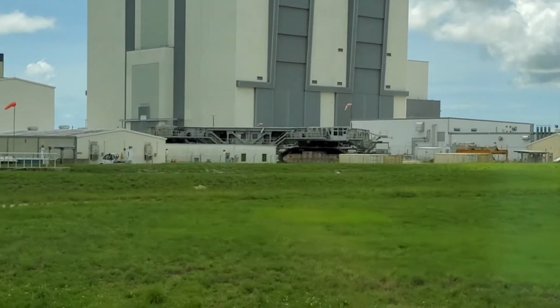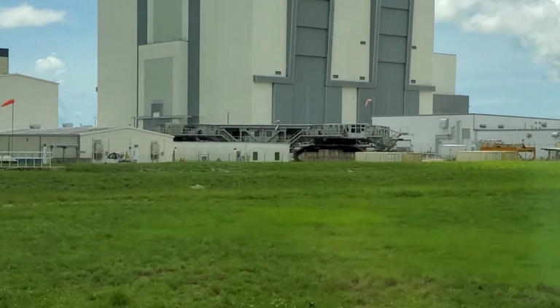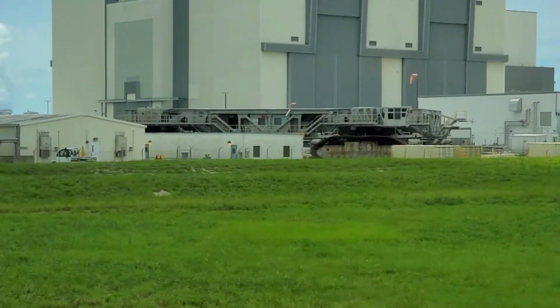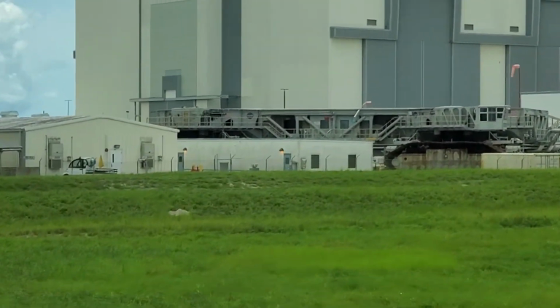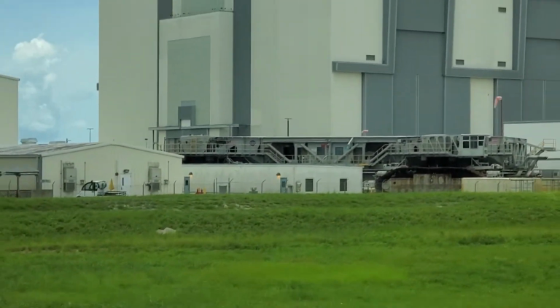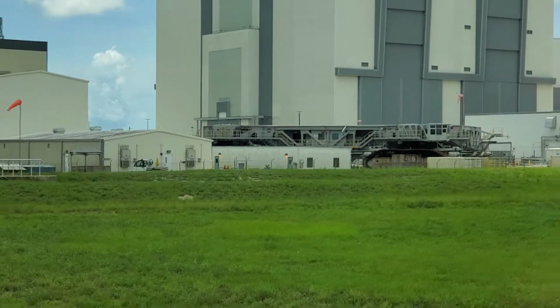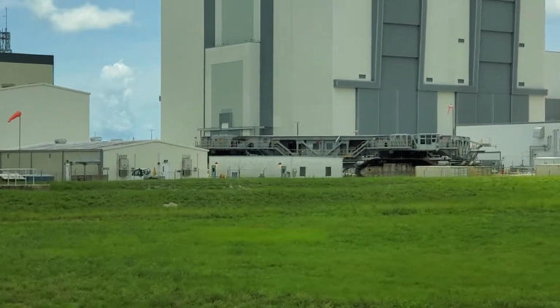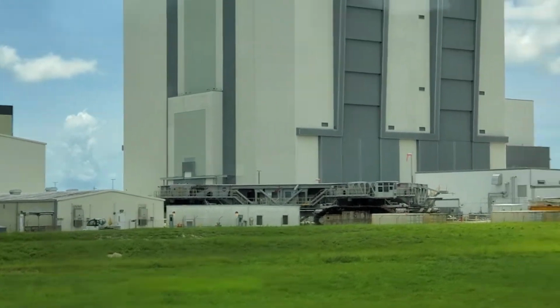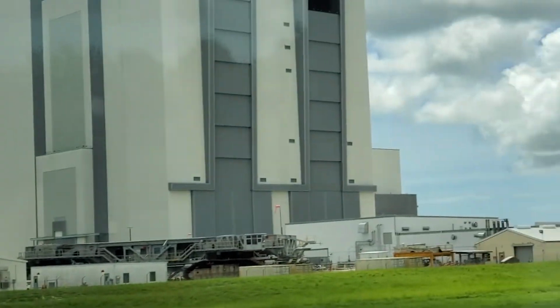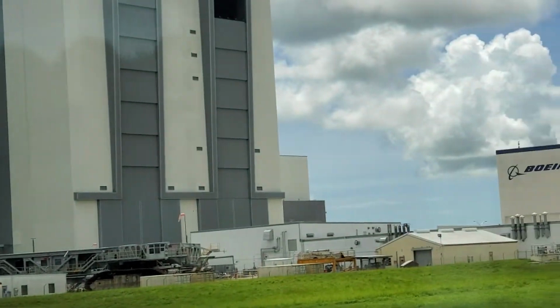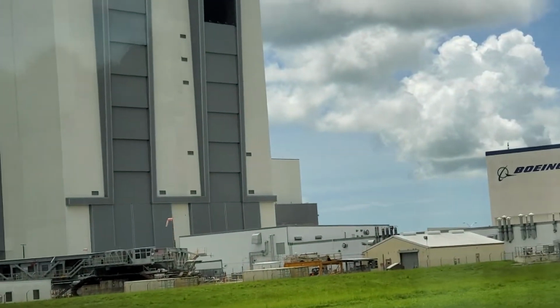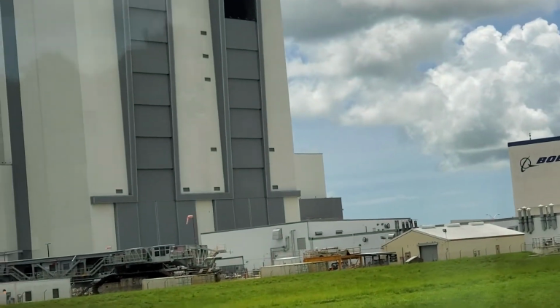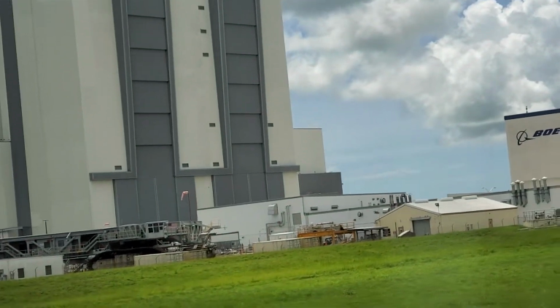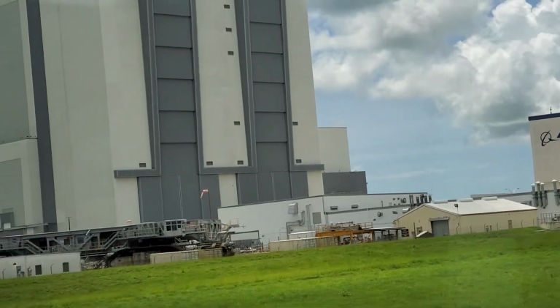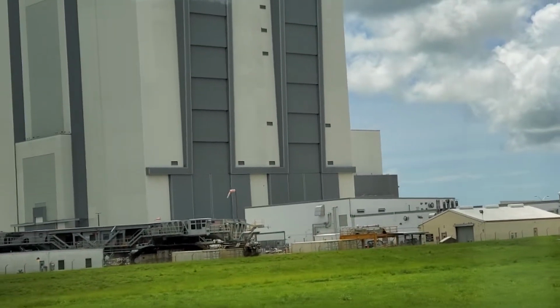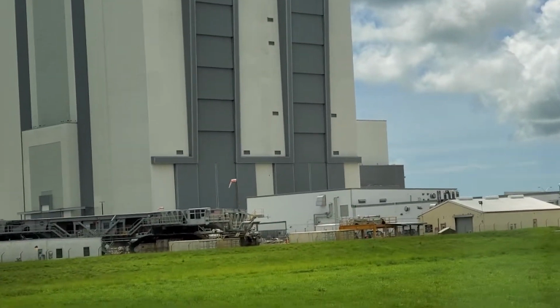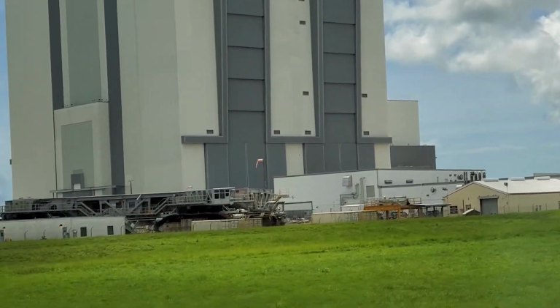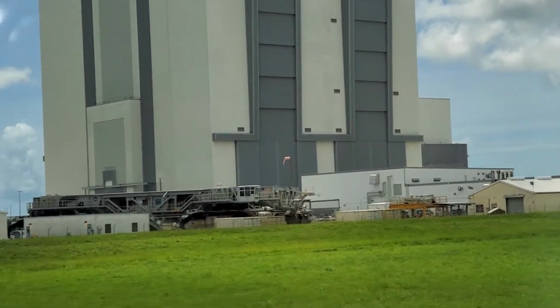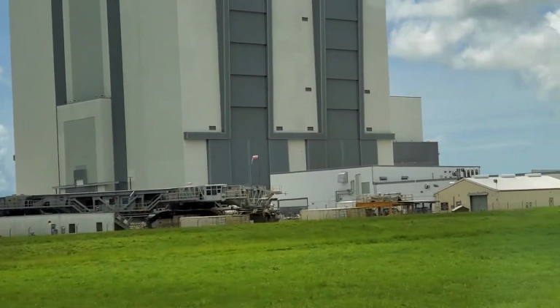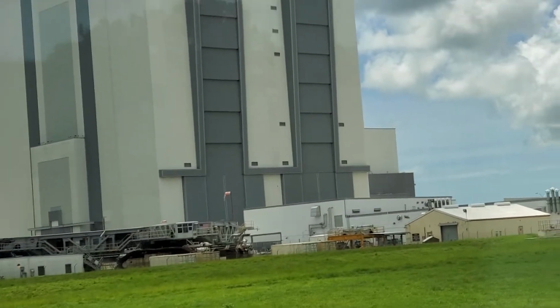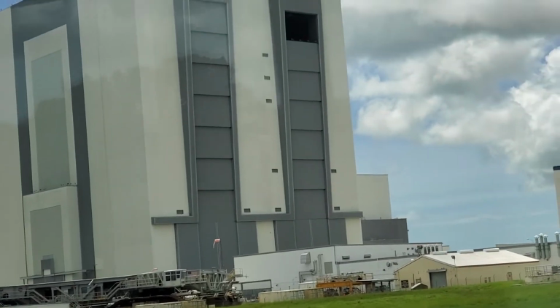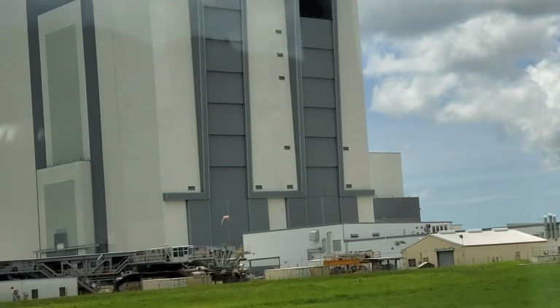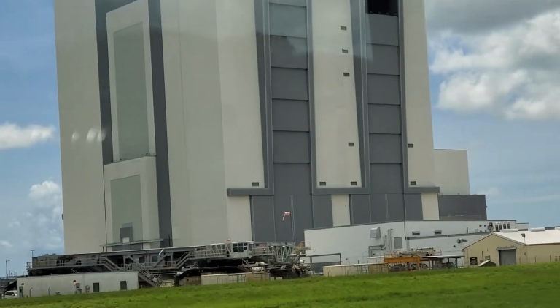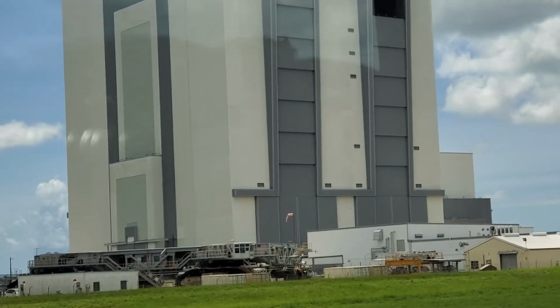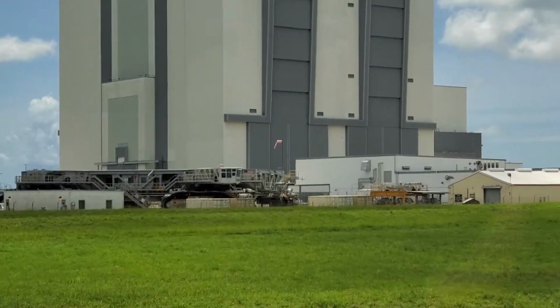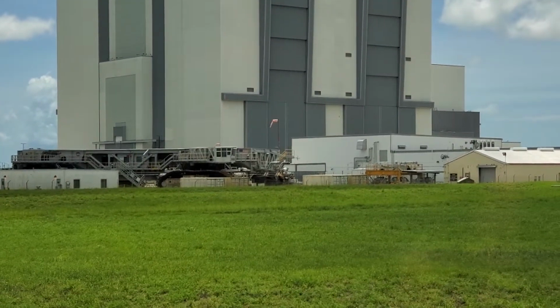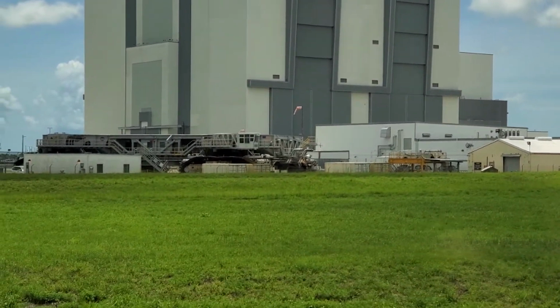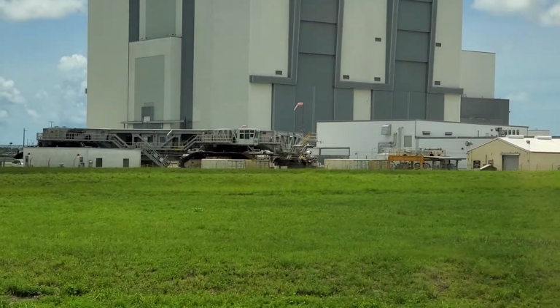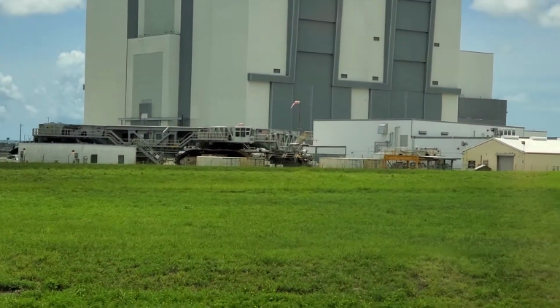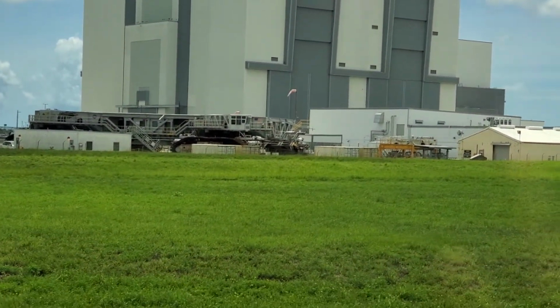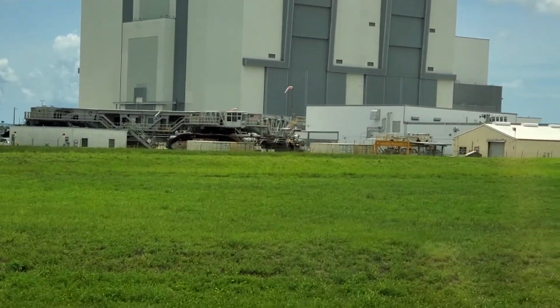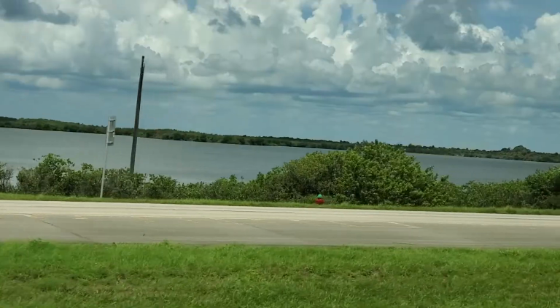Let me introduce you to my friend John Giles, the crawler project manager. I'm standing in front of crawler transporter number two at Kennedy Space Center. Crawler transporter number two will be used for the SLS program to take the launch vehicle back and forth to the pad.